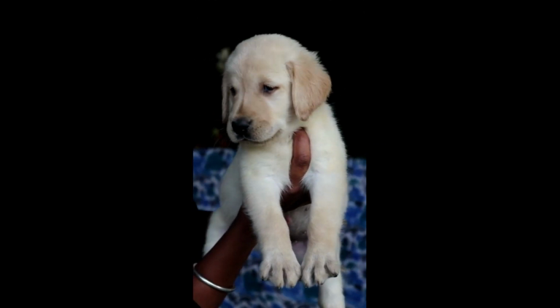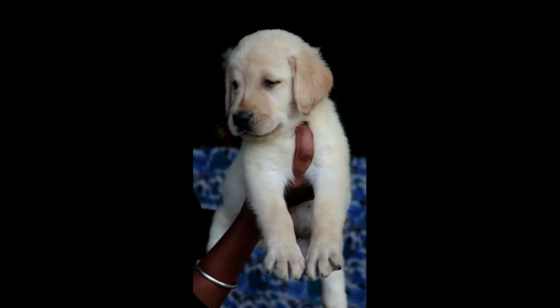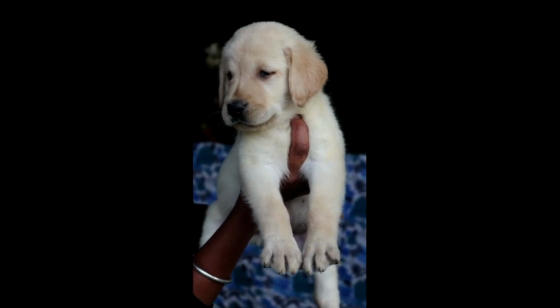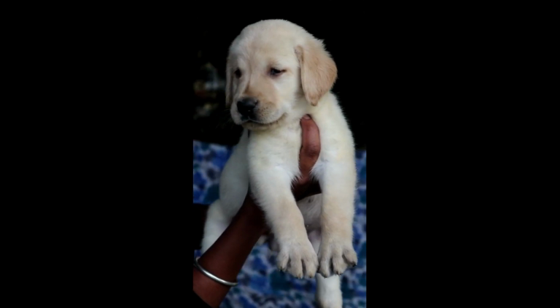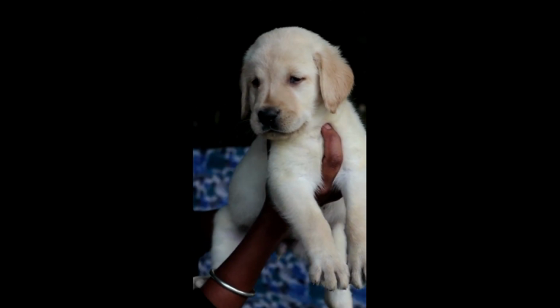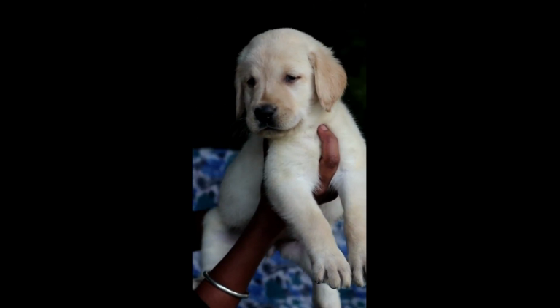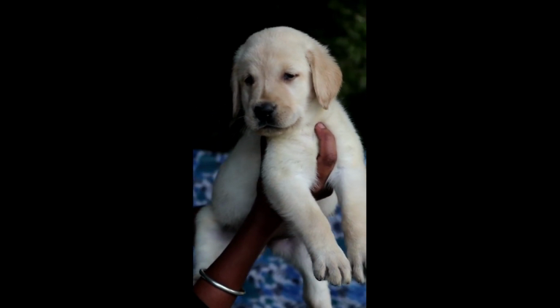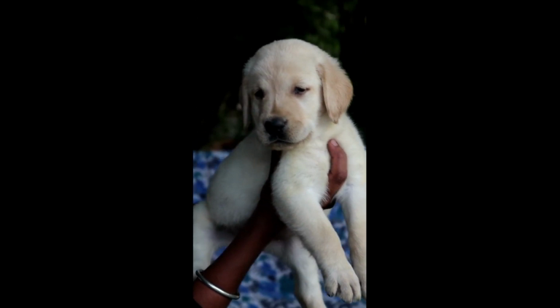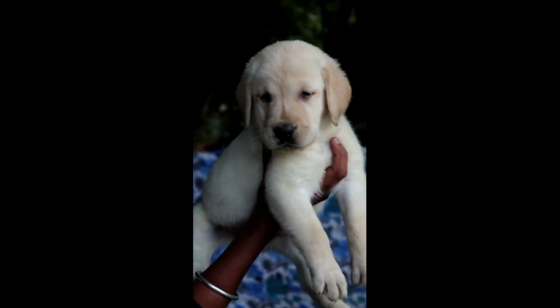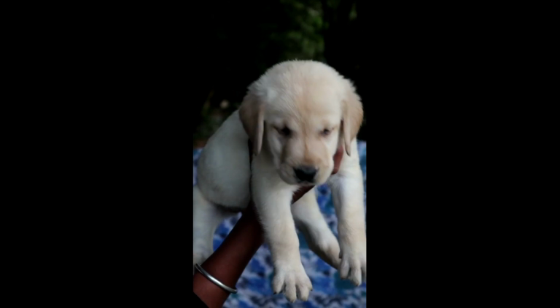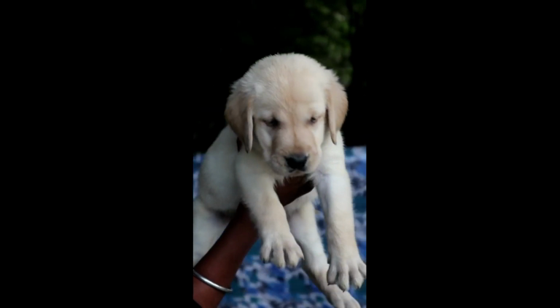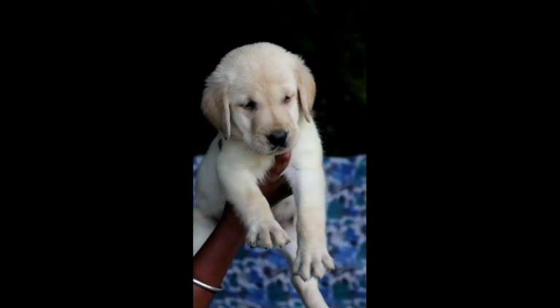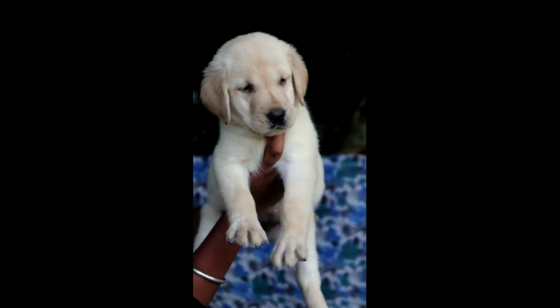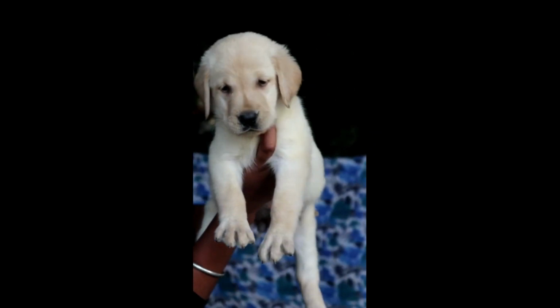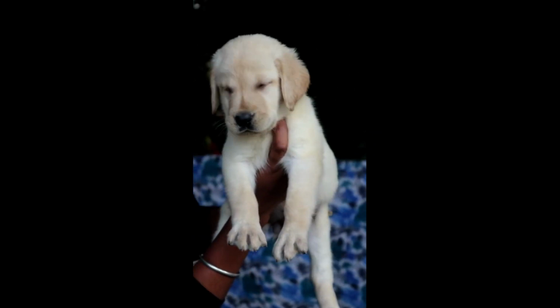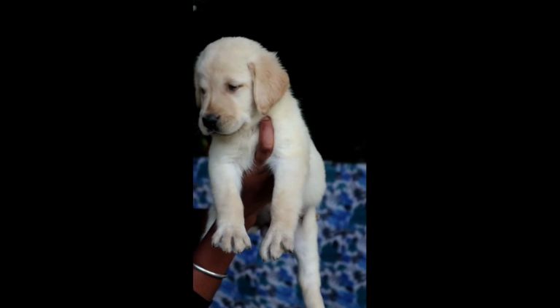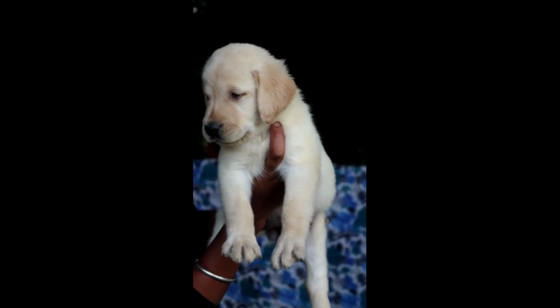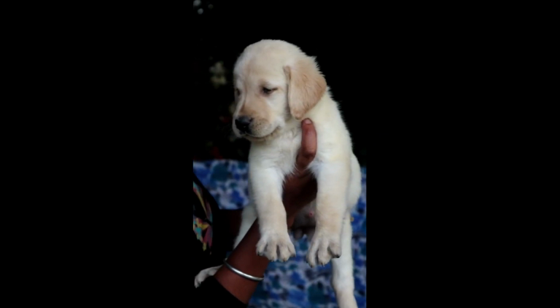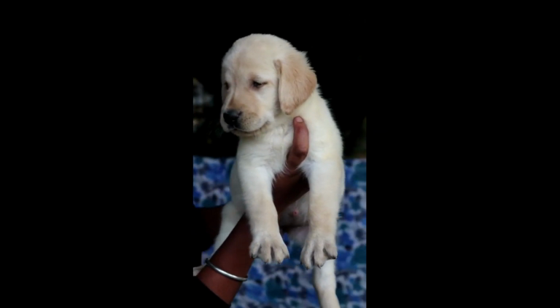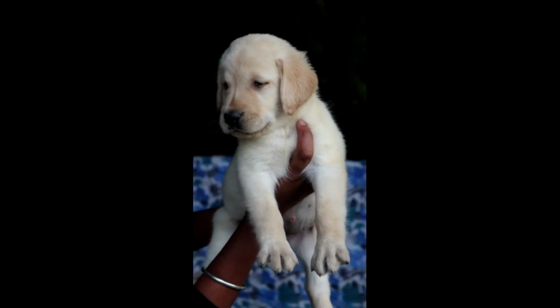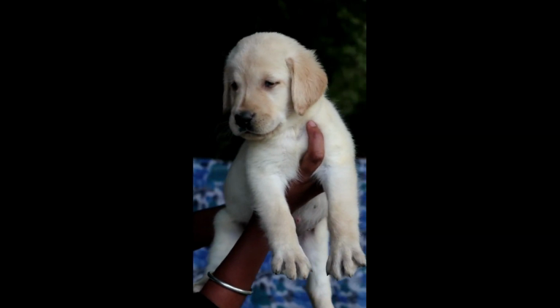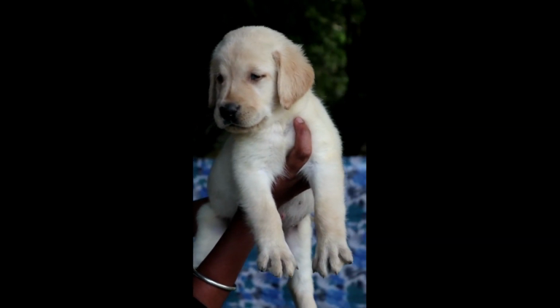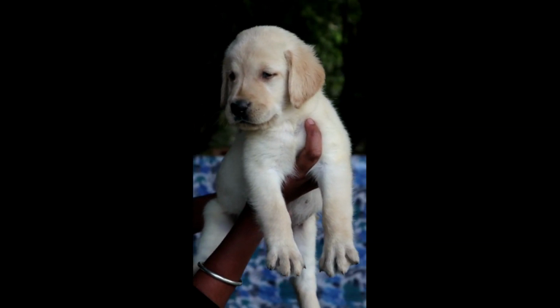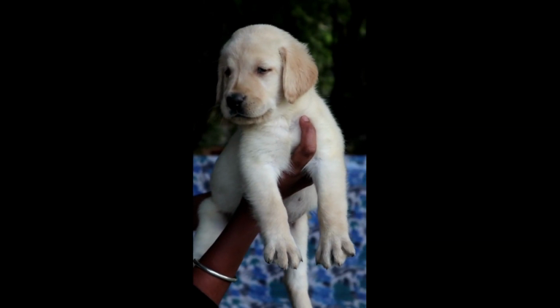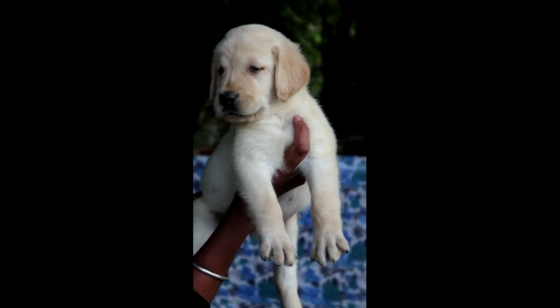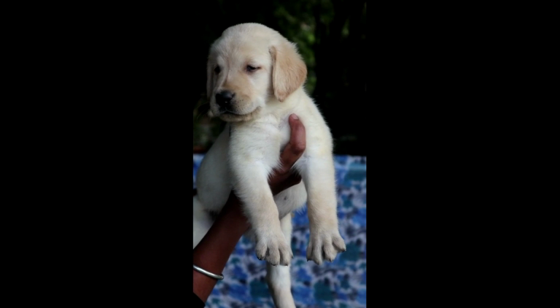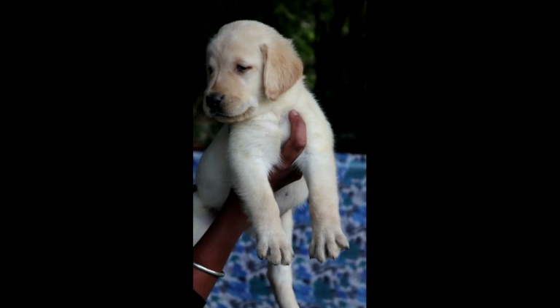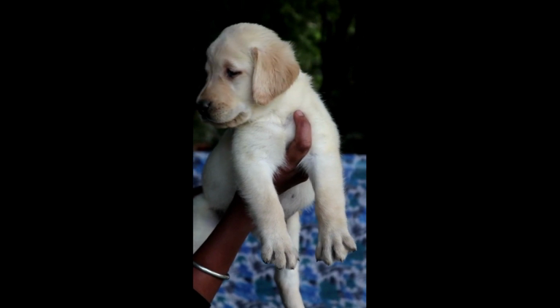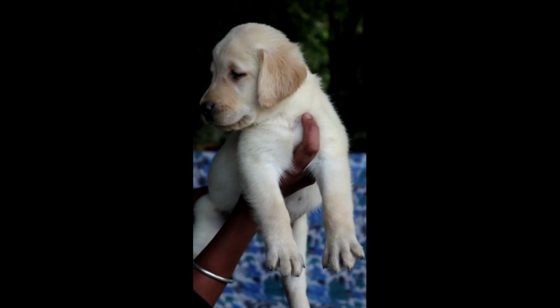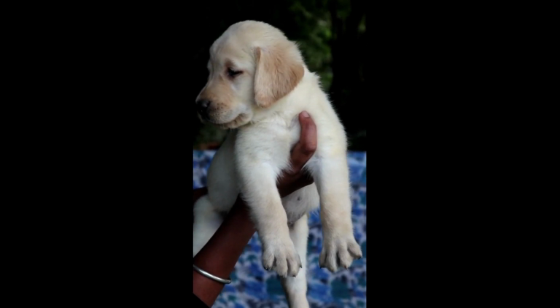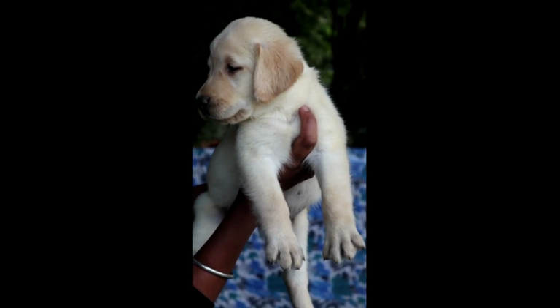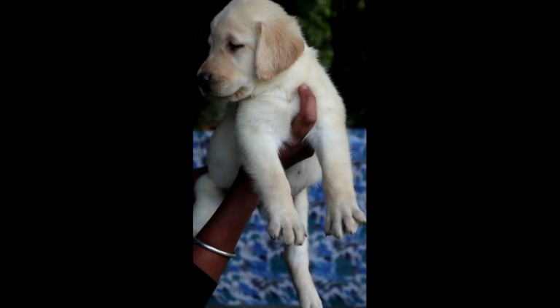This is a Labrador Female puppy. It's a good size Labrador Female puppy. If you want to get a puppy, this is a perfect option.